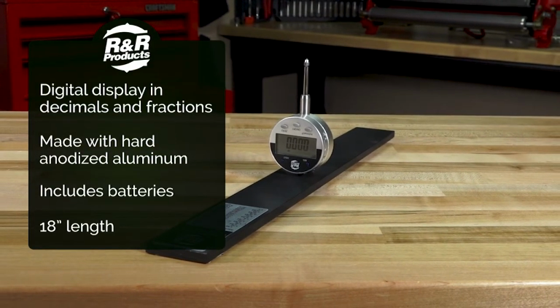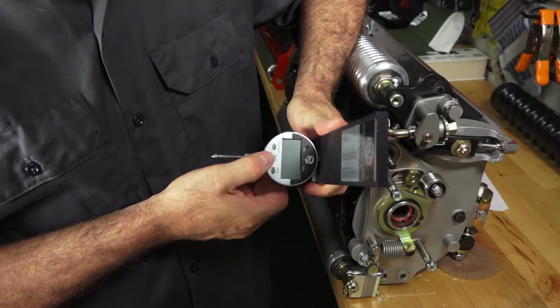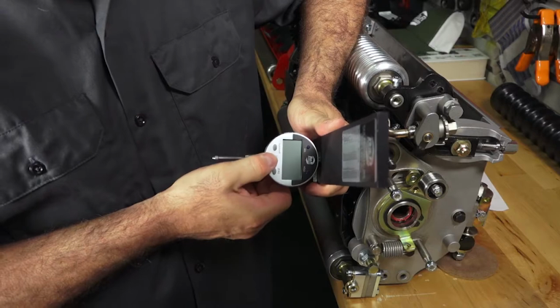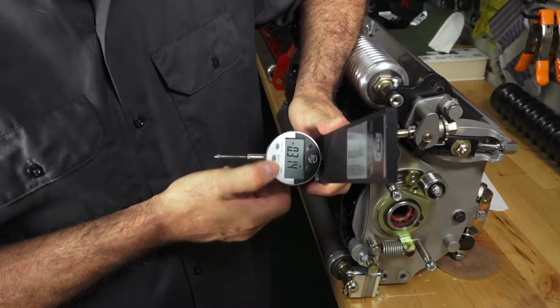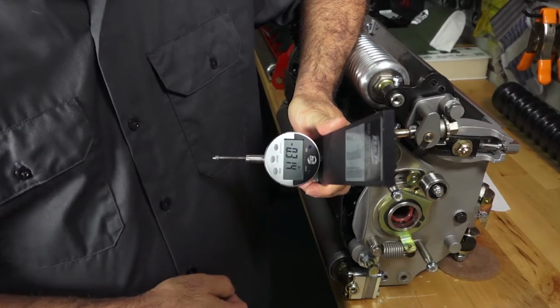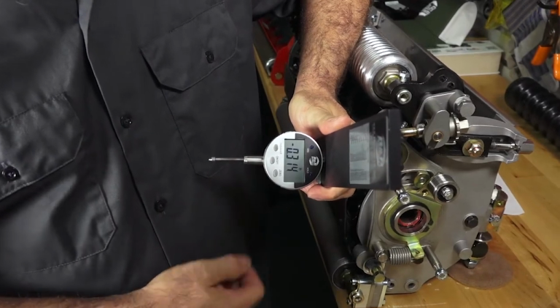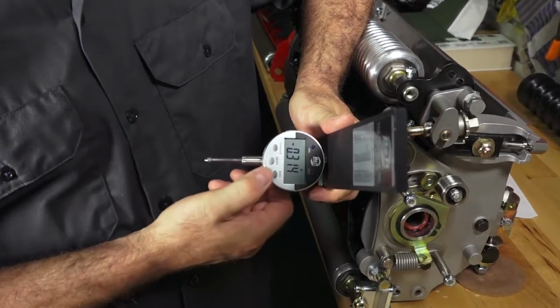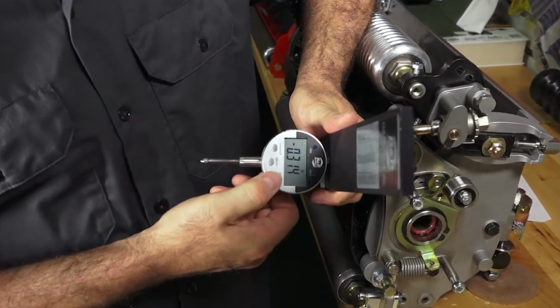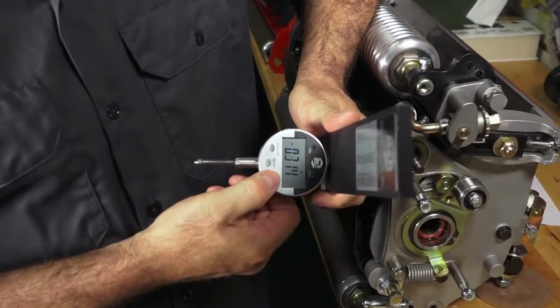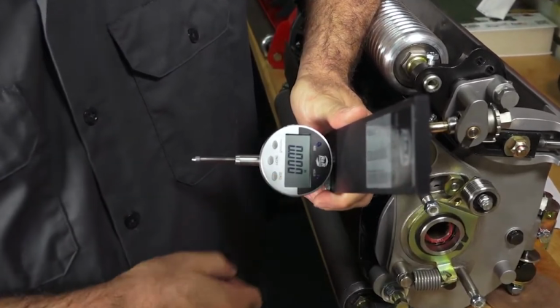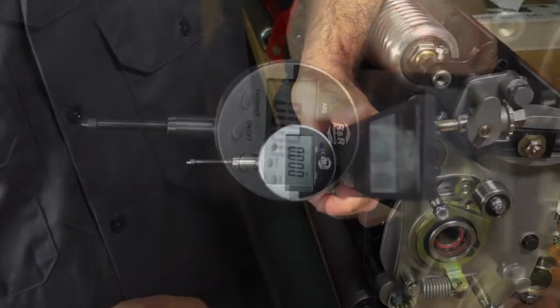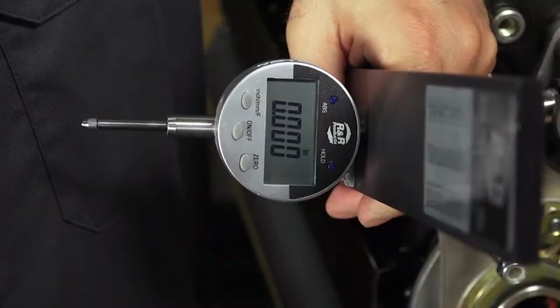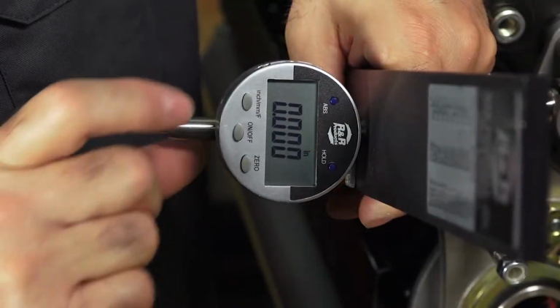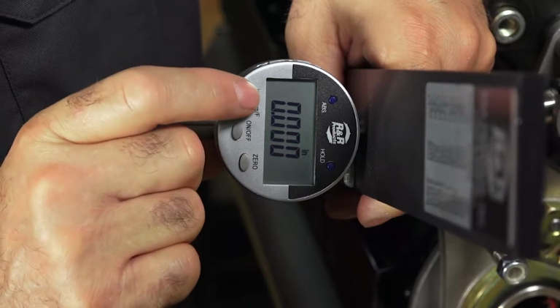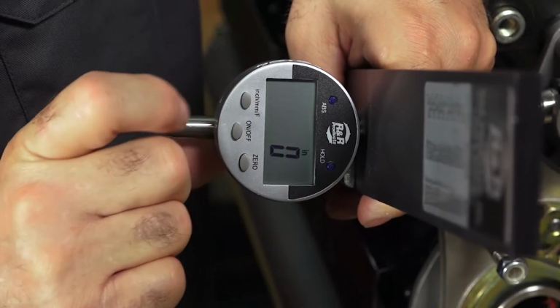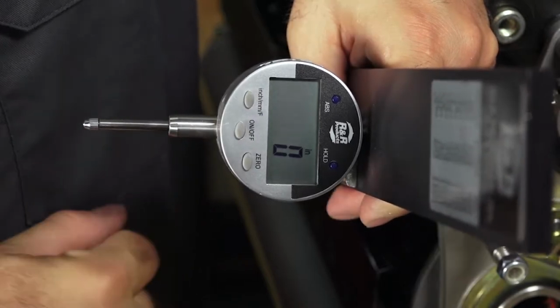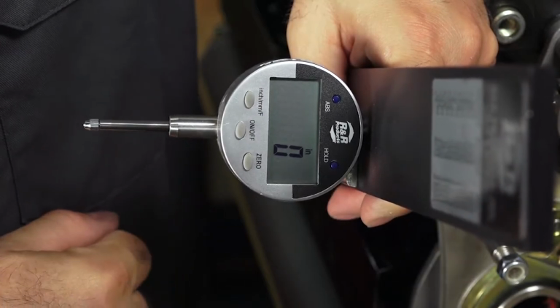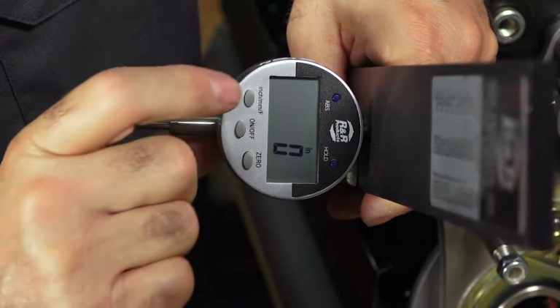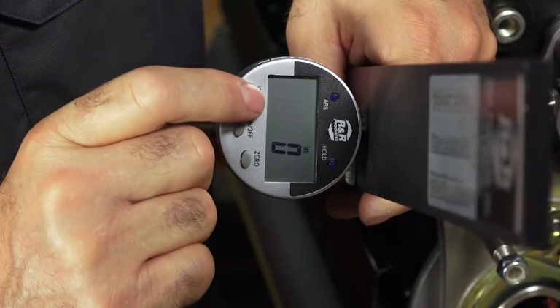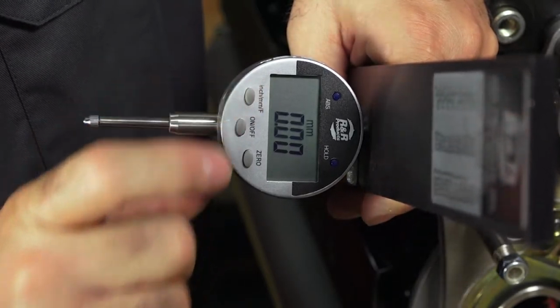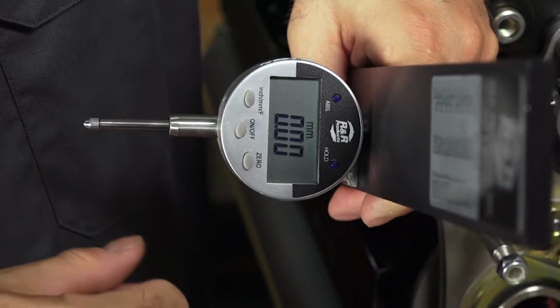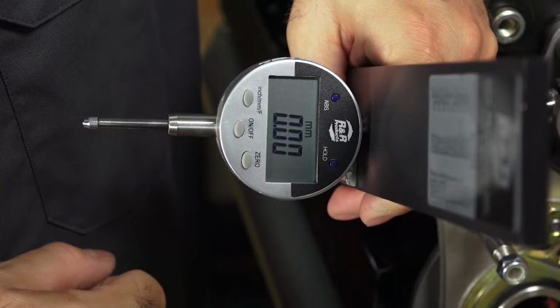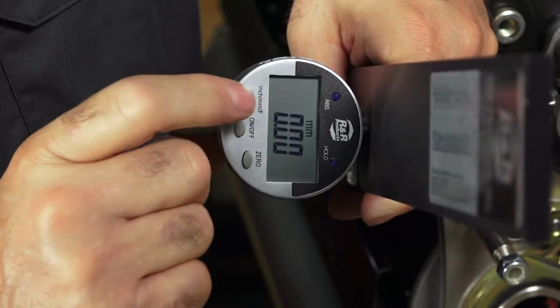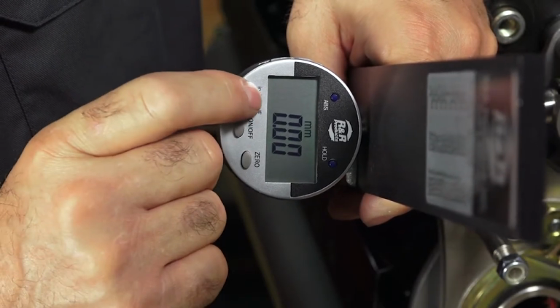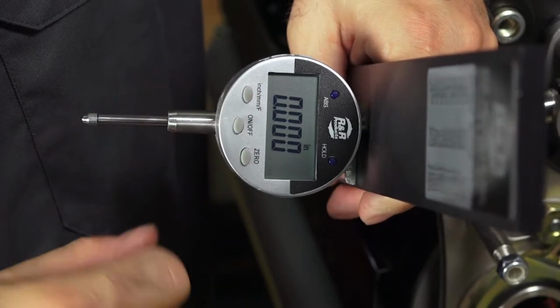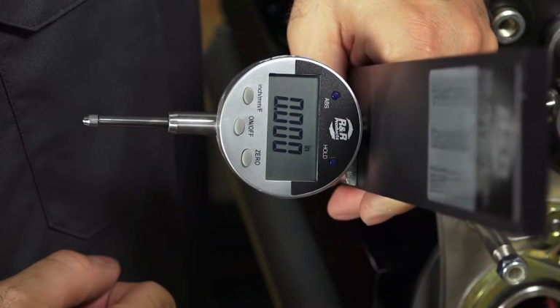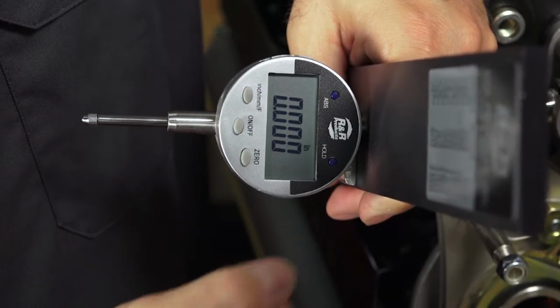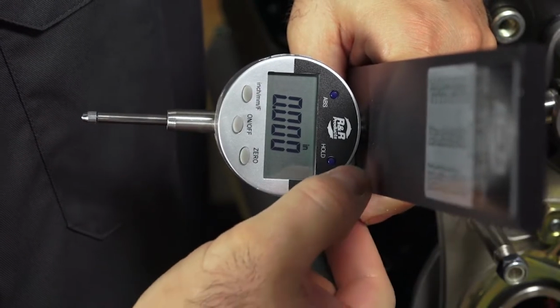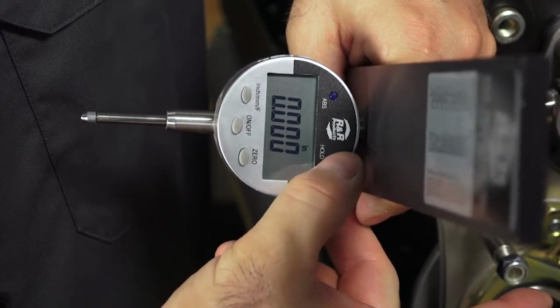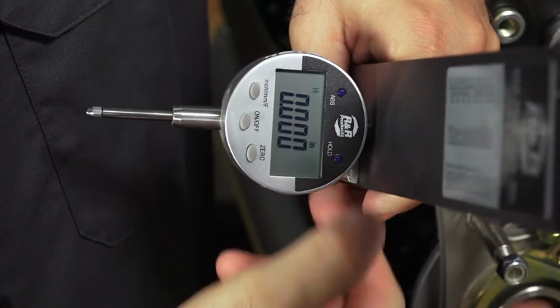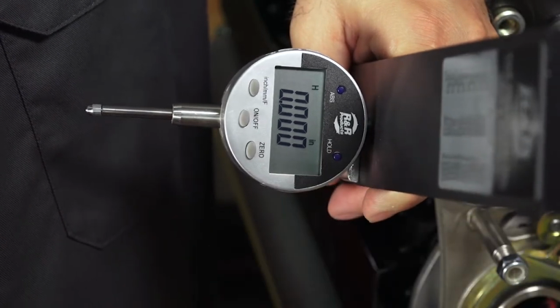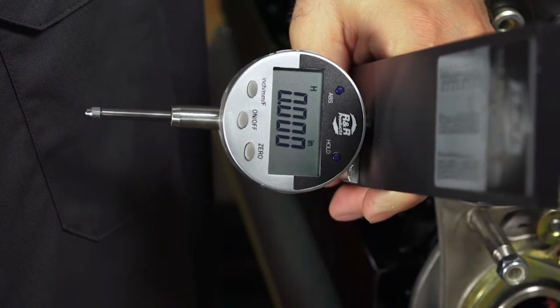To reset the display, press zero. To switch between forms of measurement, press the inches metric fraction button. The ABS button will give you absolute incremental readings, and the hold button lets you hold a measurement.